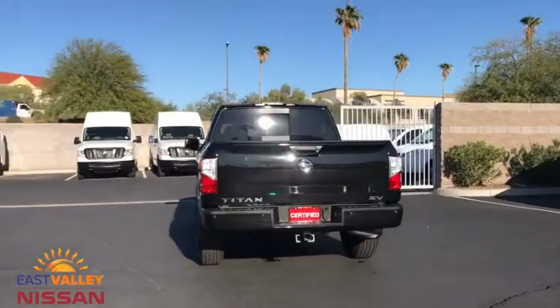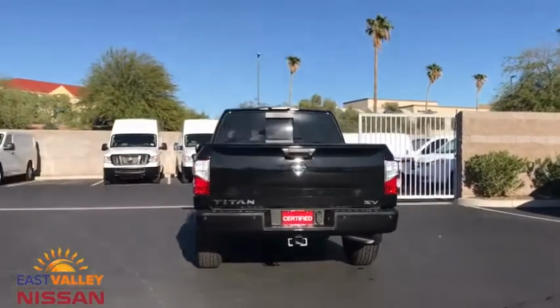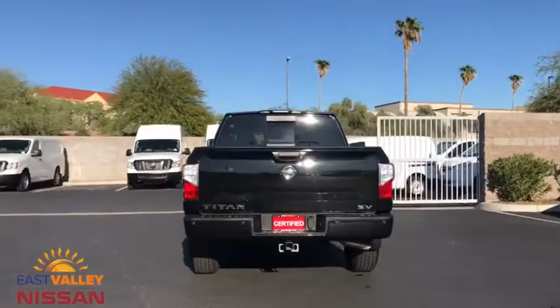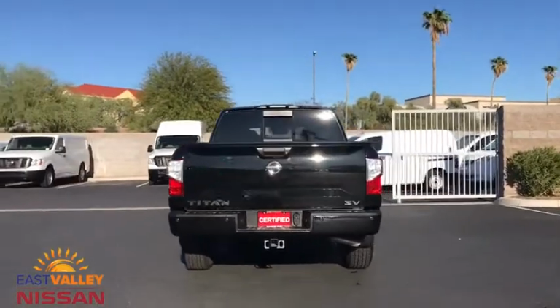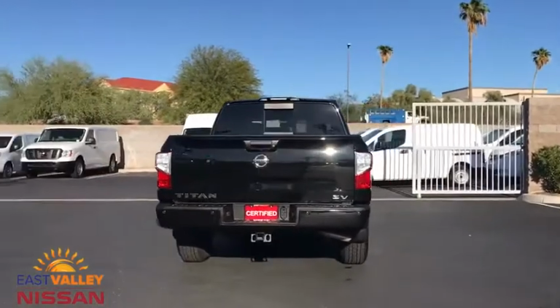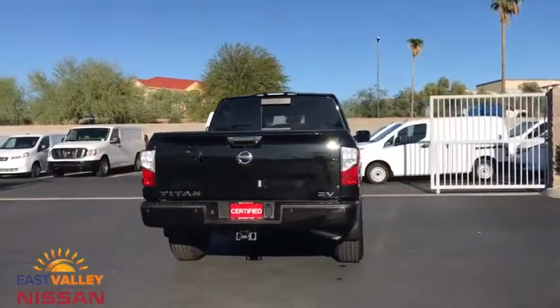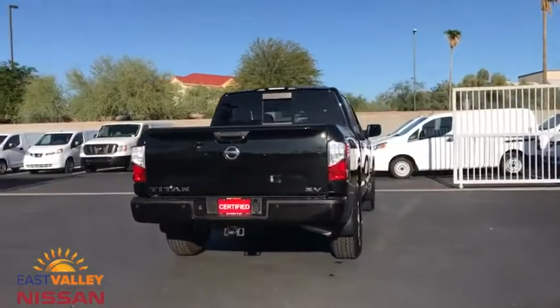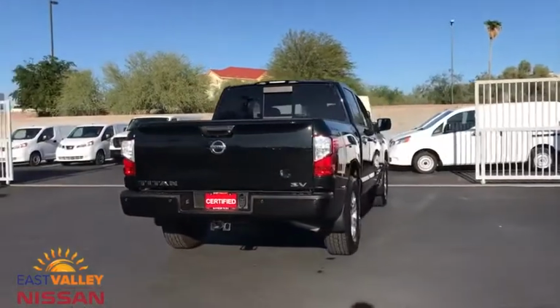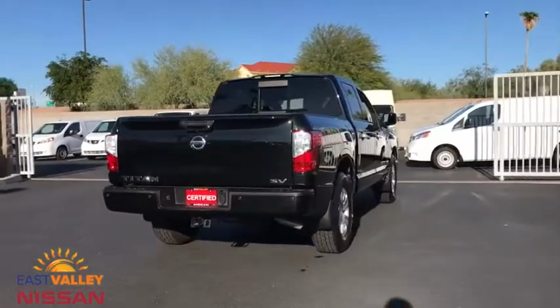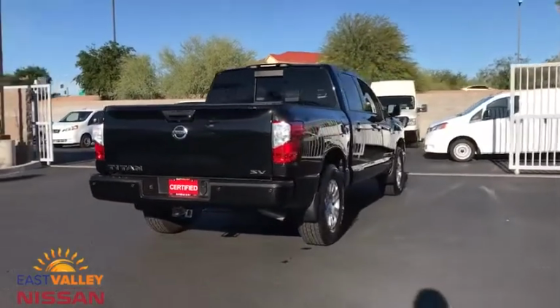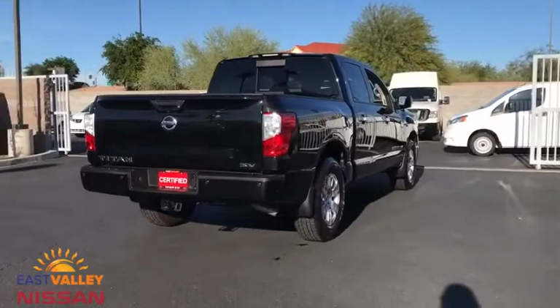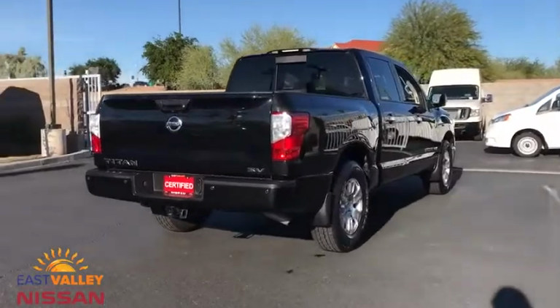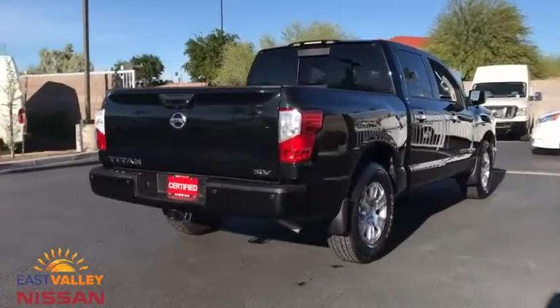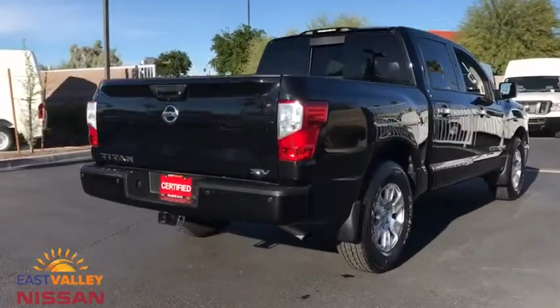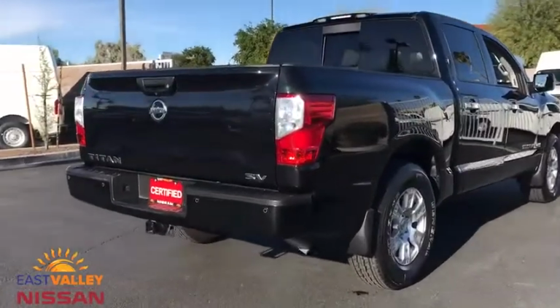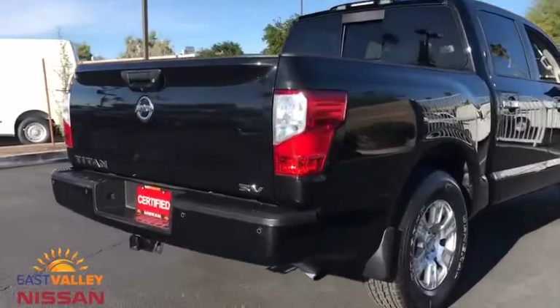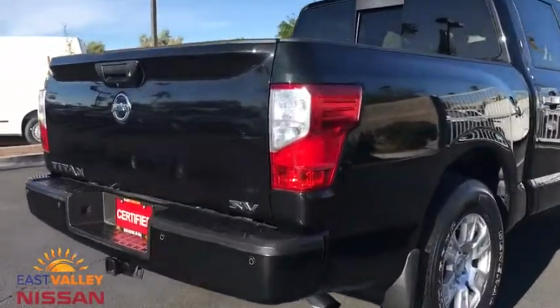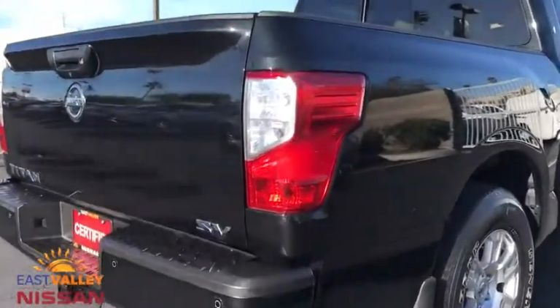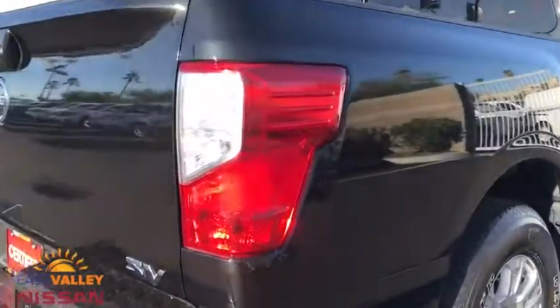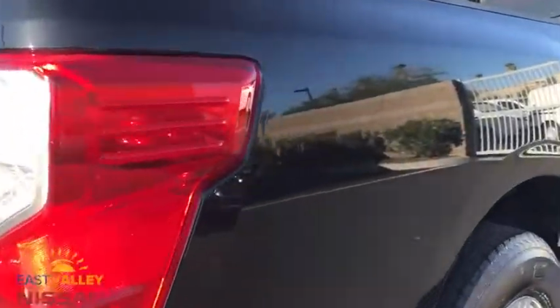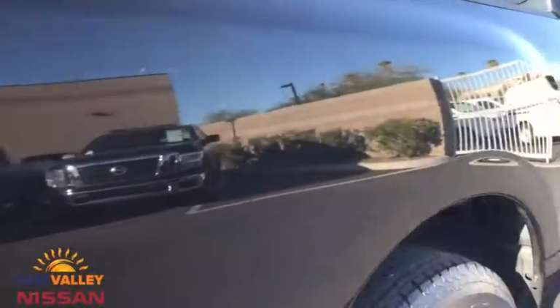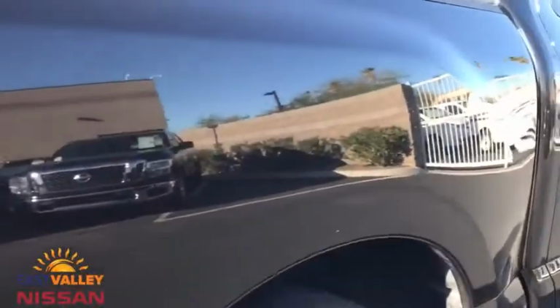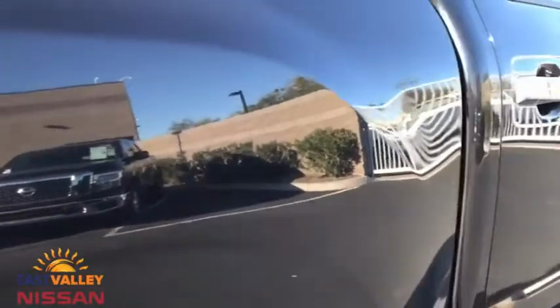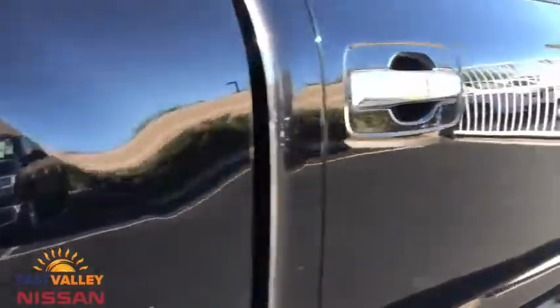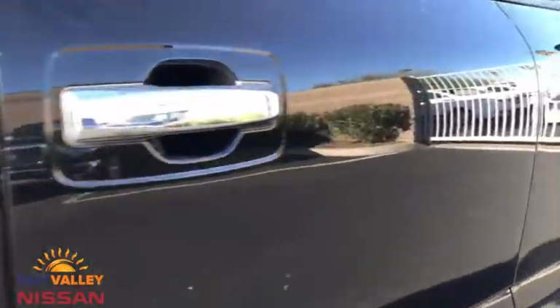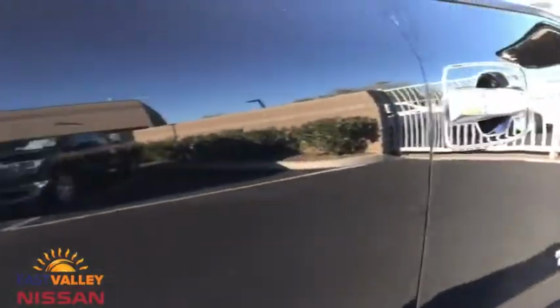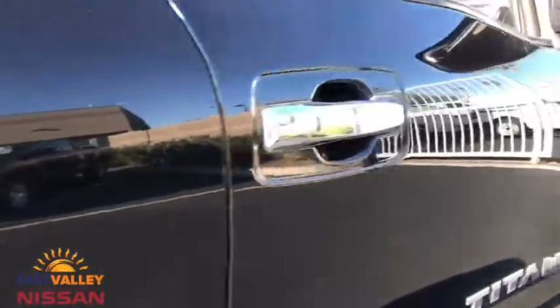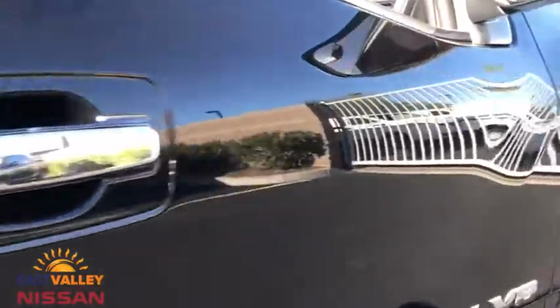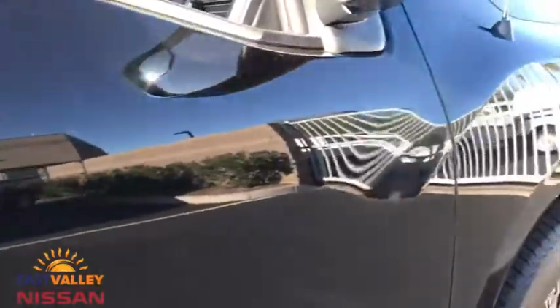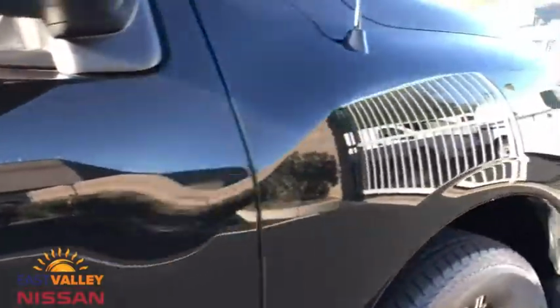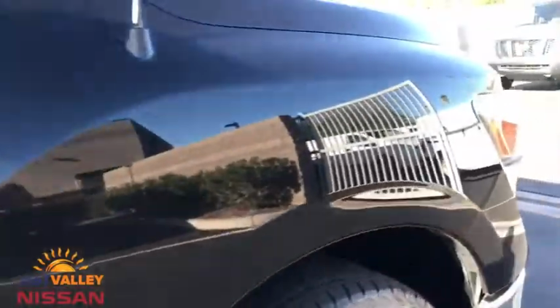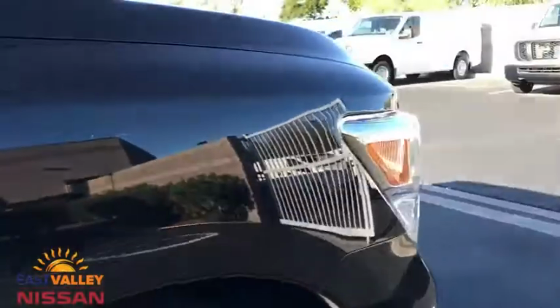Keyless entry, anti-lock braking system, backup camera, traction control, stability control, steering wheel audio controls, Bluetooth, power steering, adjustable steering wheel, cruise control, aluminum wheels, keyless start, four-wheel disc brakes.